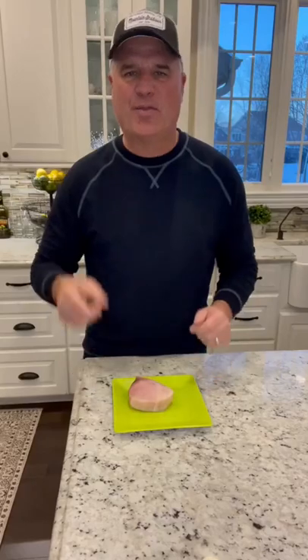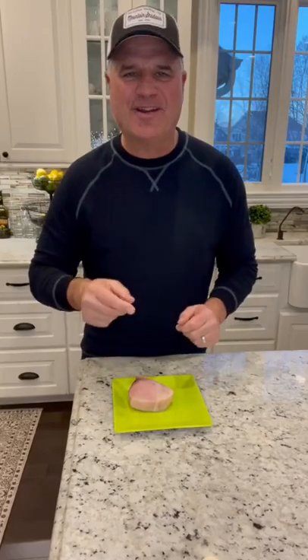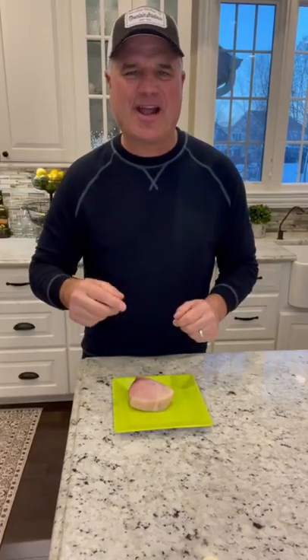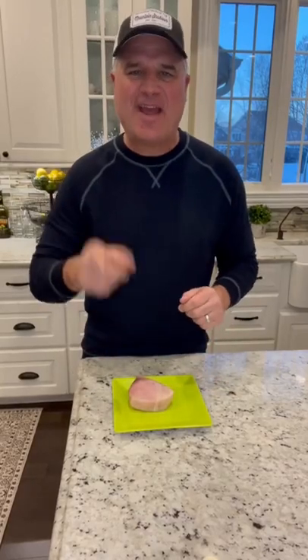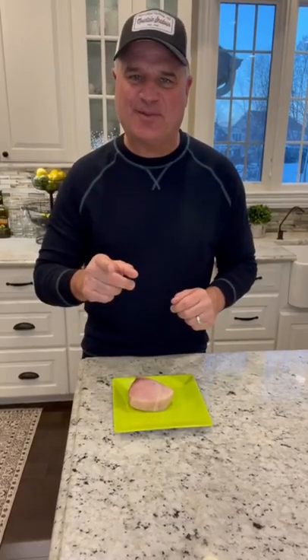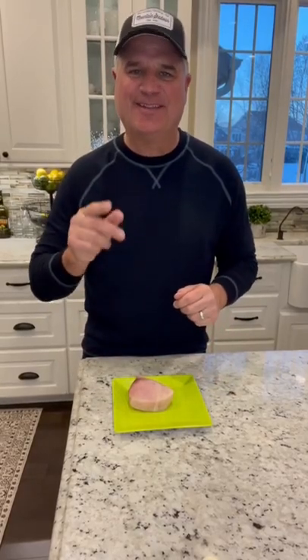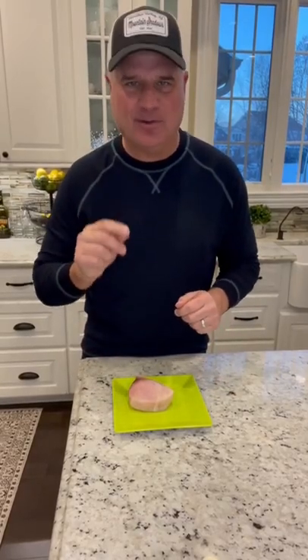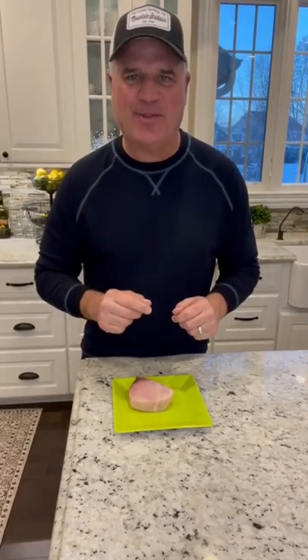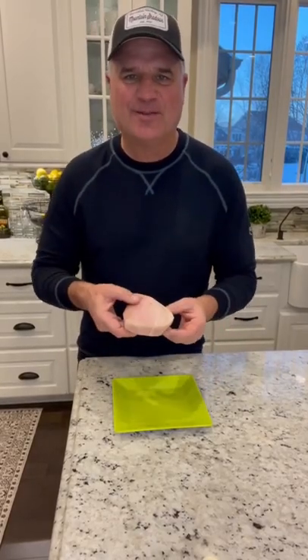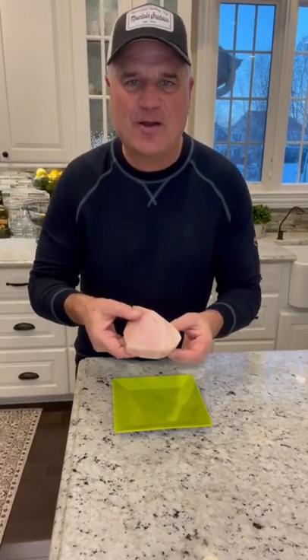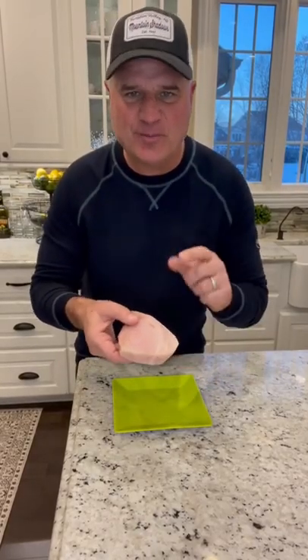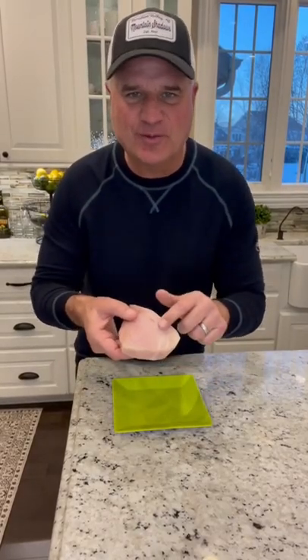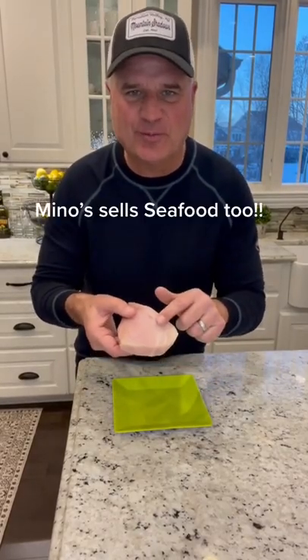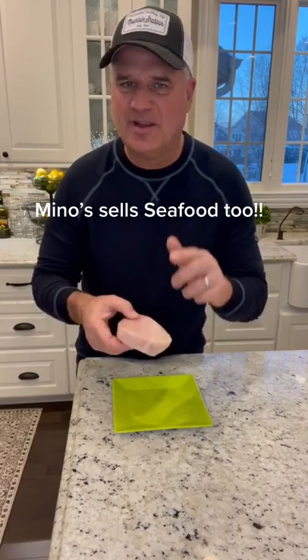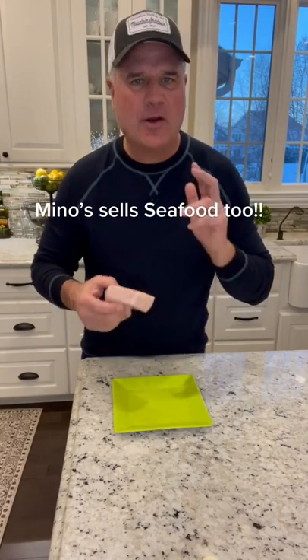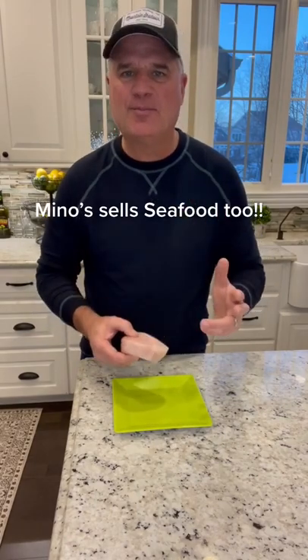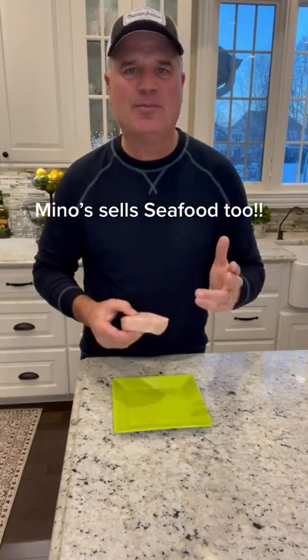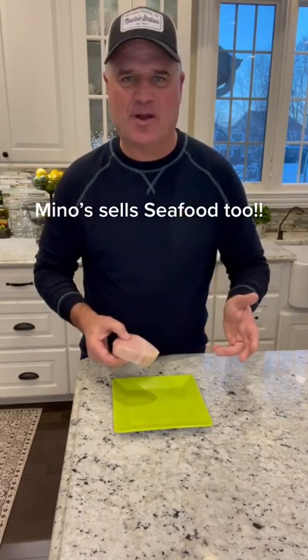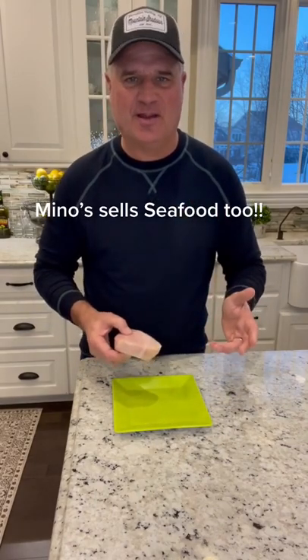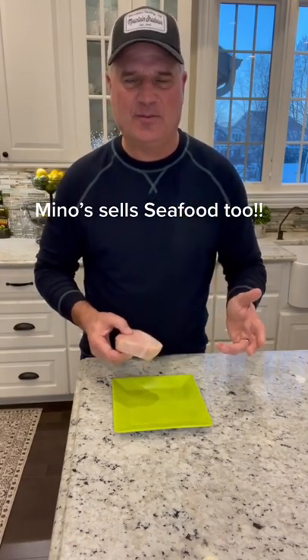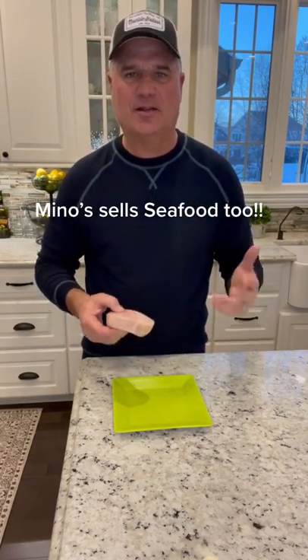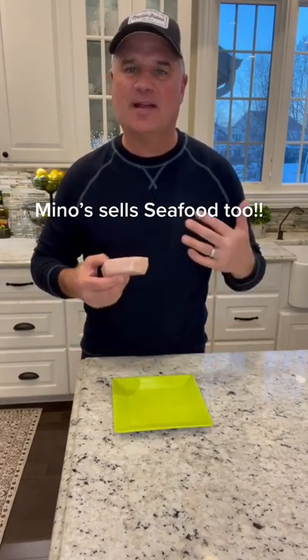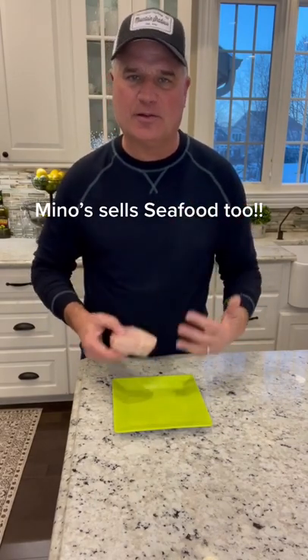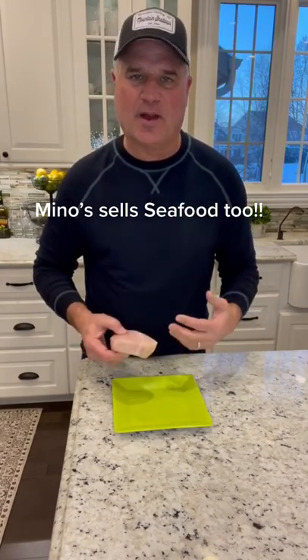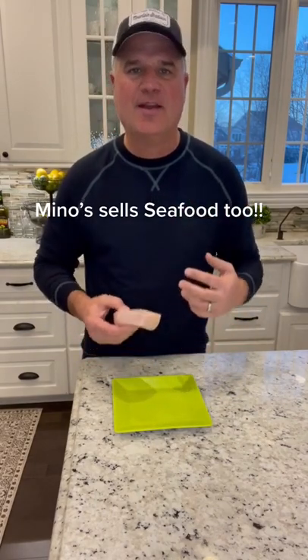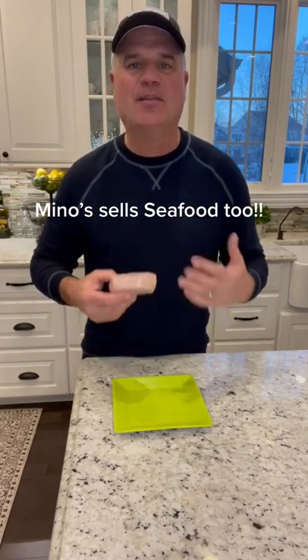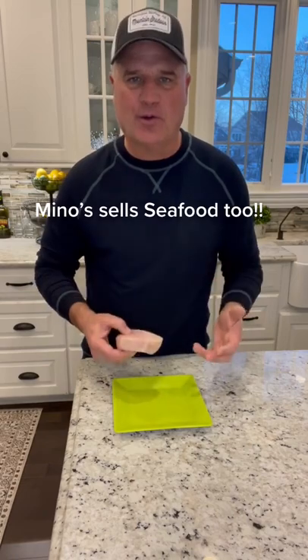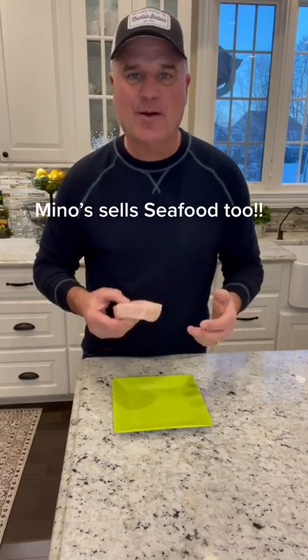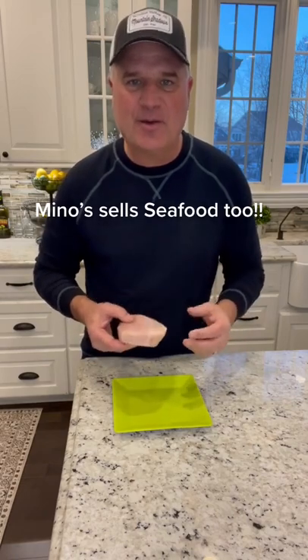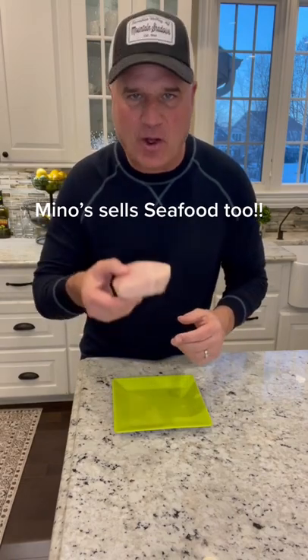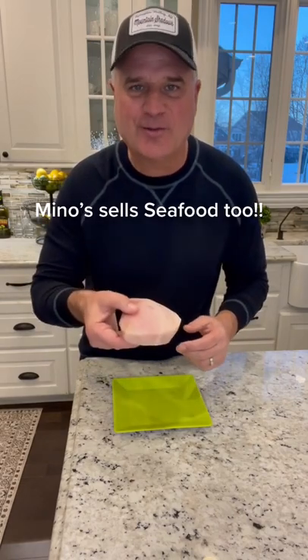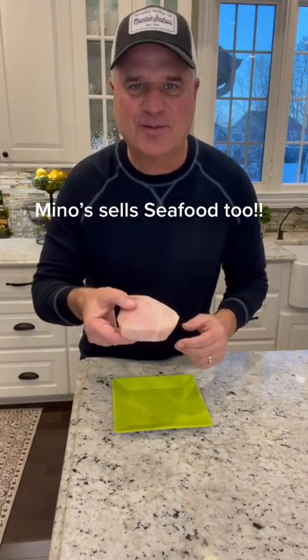With the new year here, I'm going to attempt to eat a little more healthier. Starting off with some grilled swordfish. I always mention Mino's prime steaks in my video because he's not only a close friend, but he's local. But Mino also has fish.